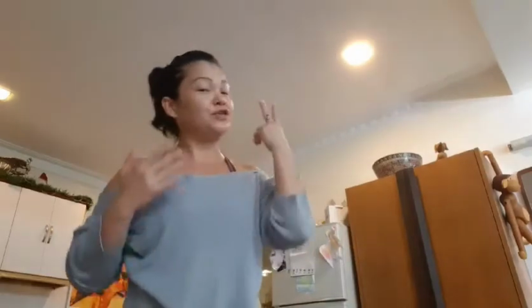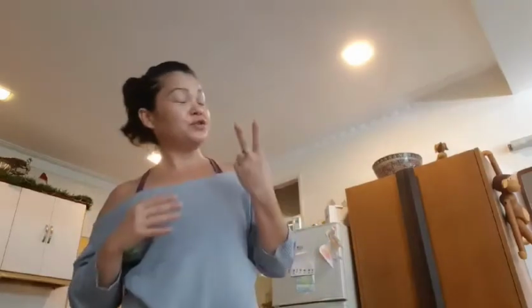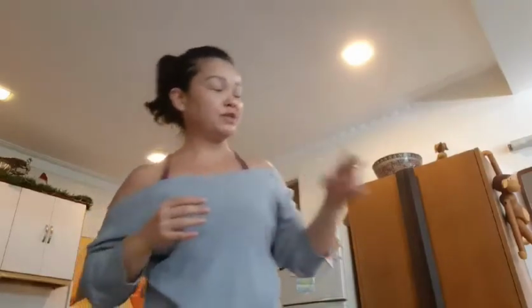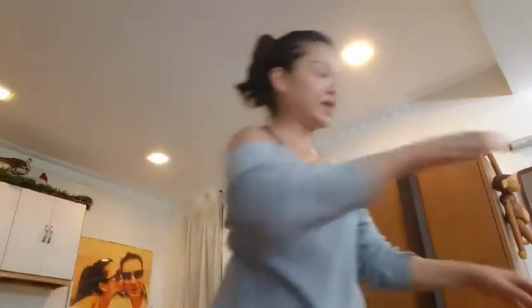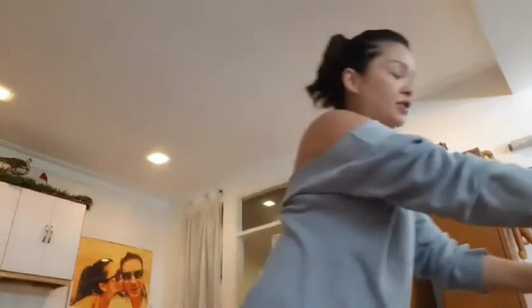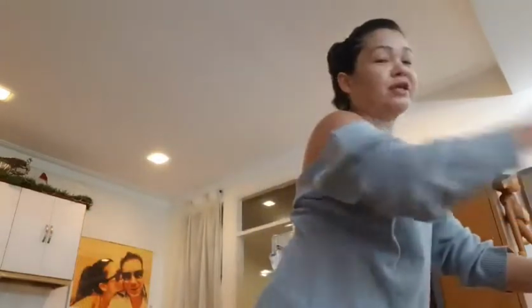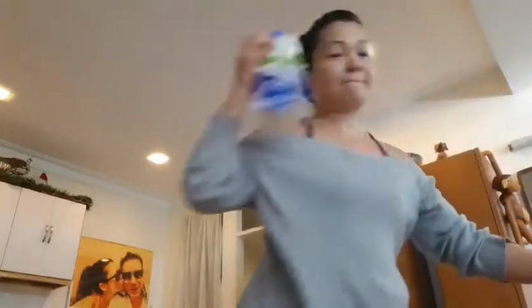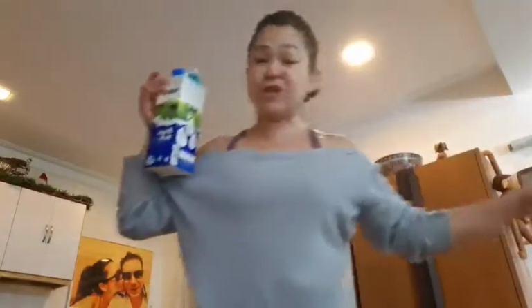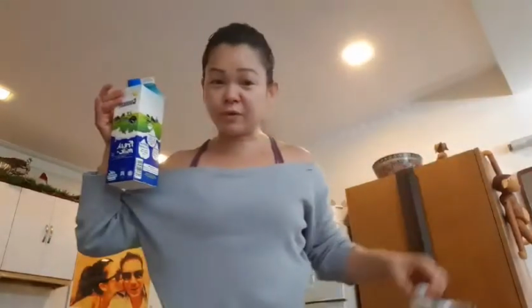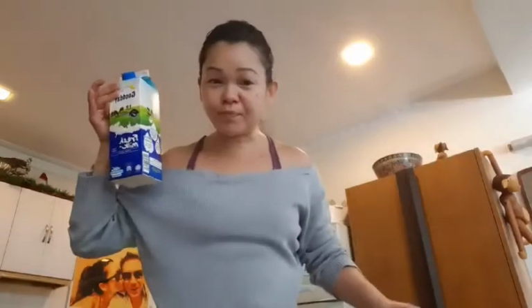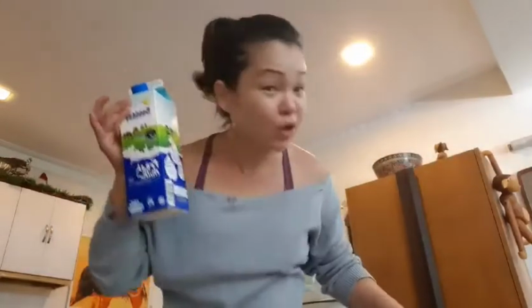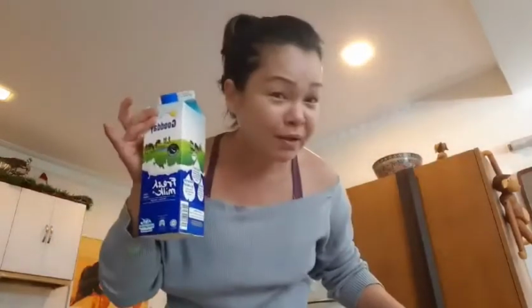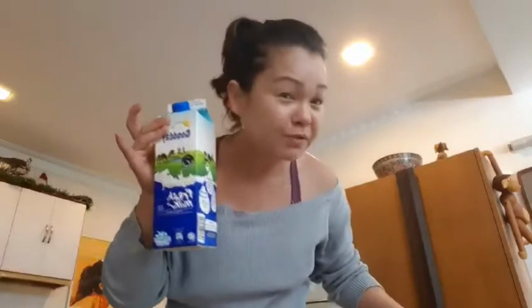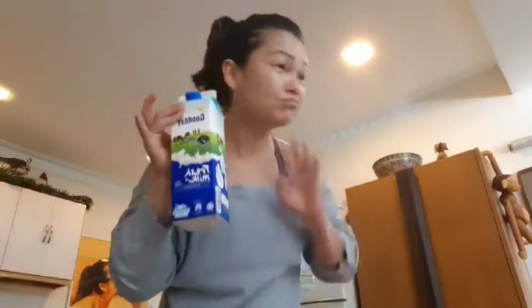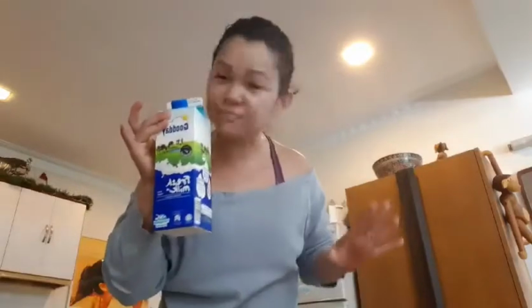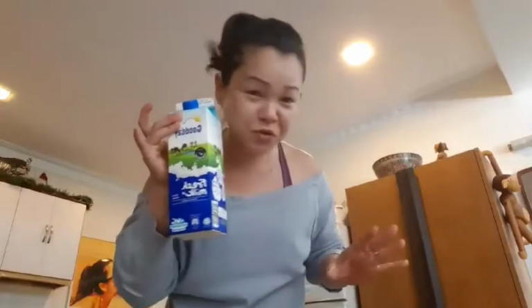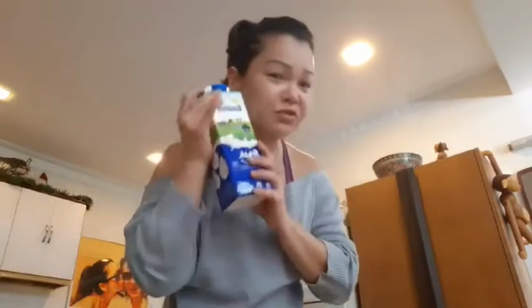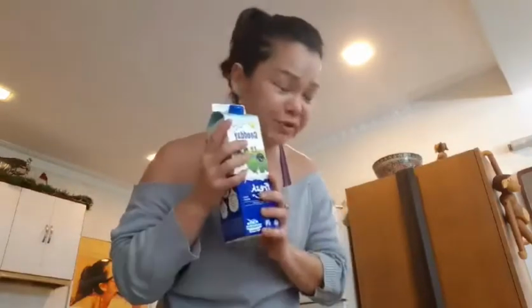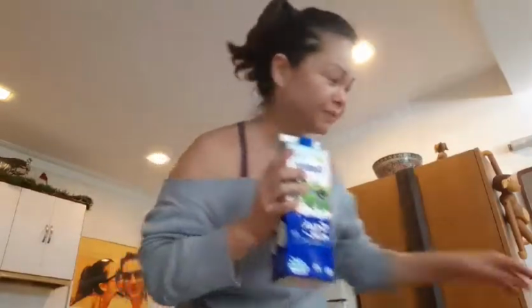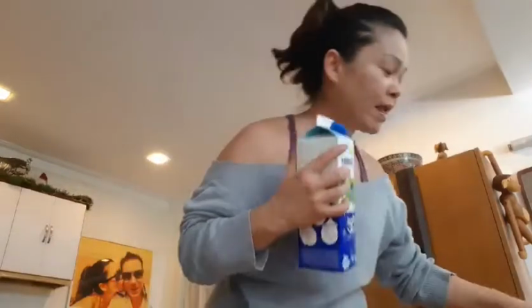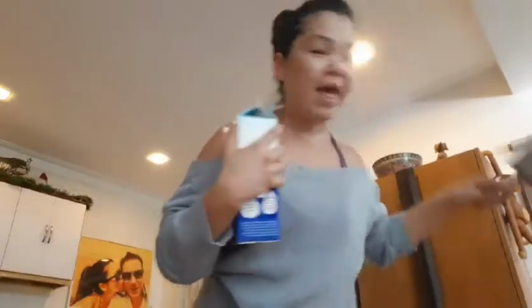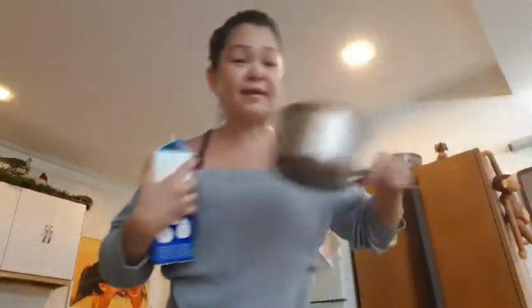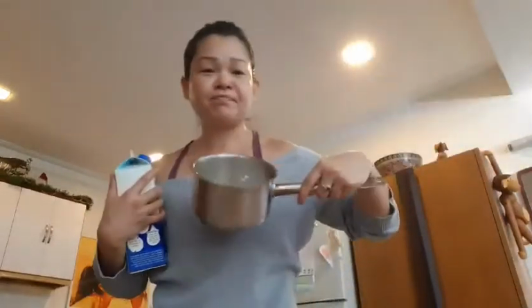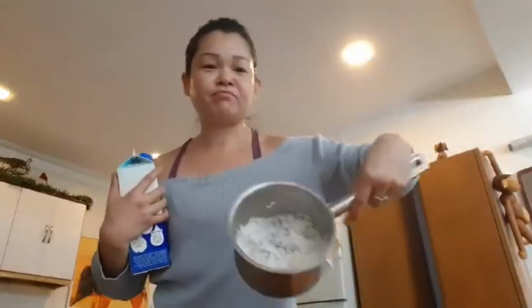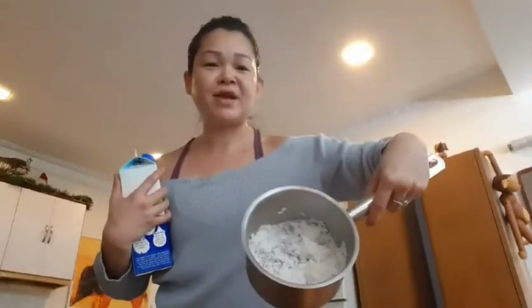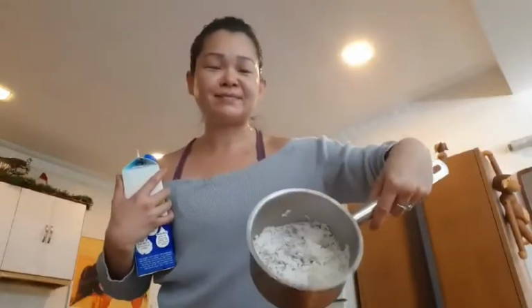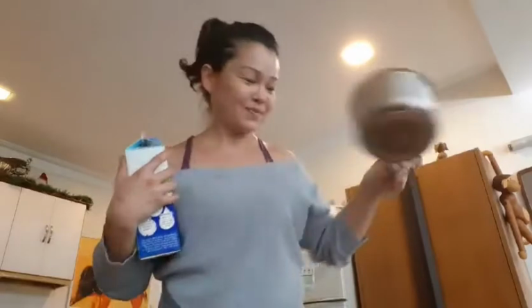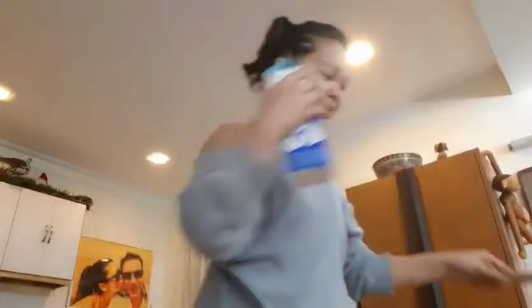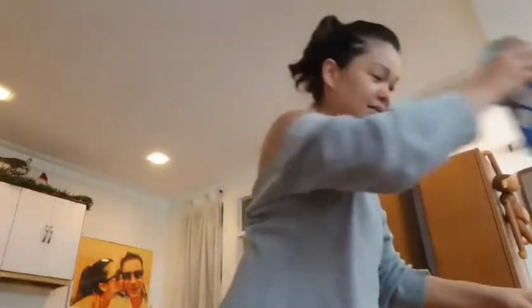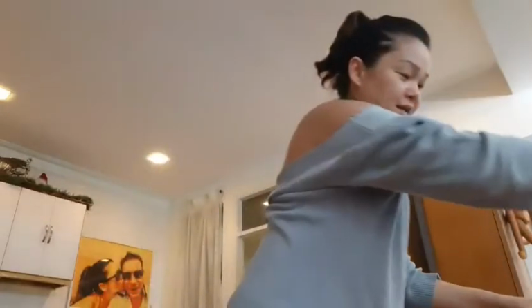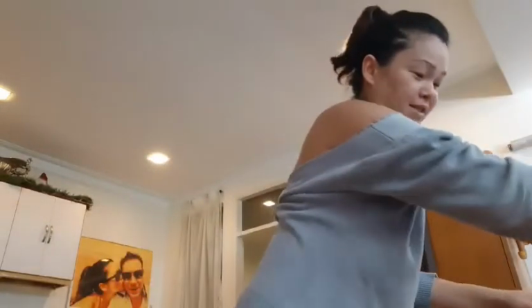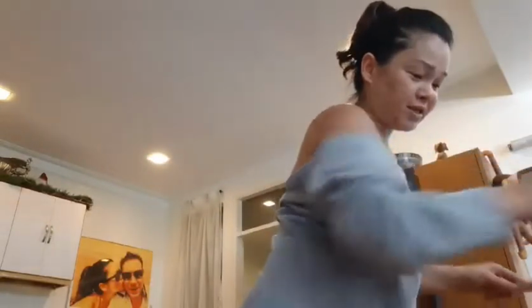You need two ingredients: you need fresh milk — not part of milk, no that won't do — fresh milk, and rice. Okay, so let's go.